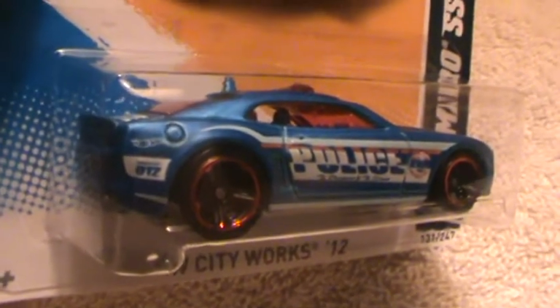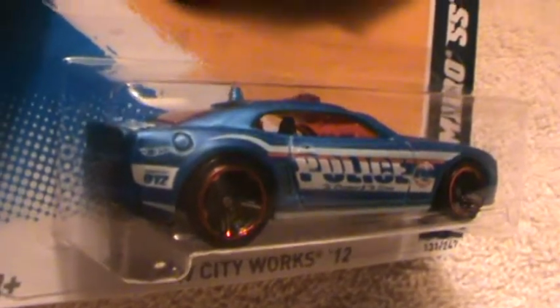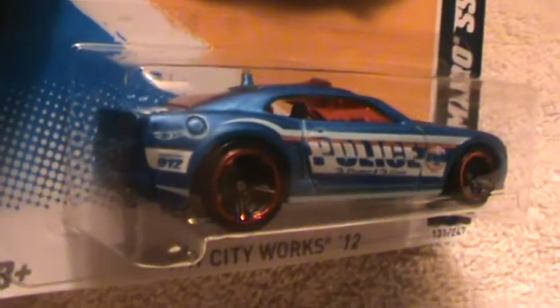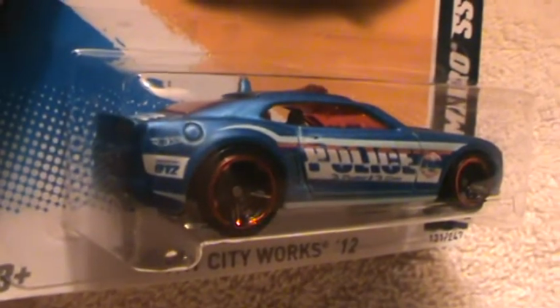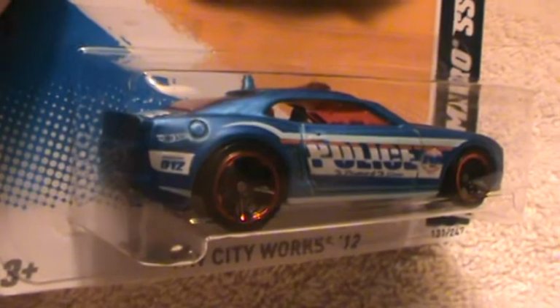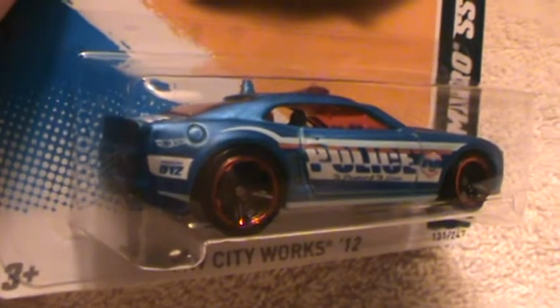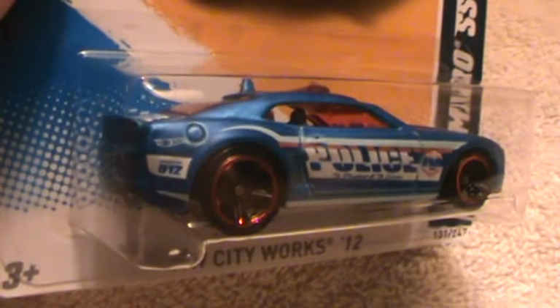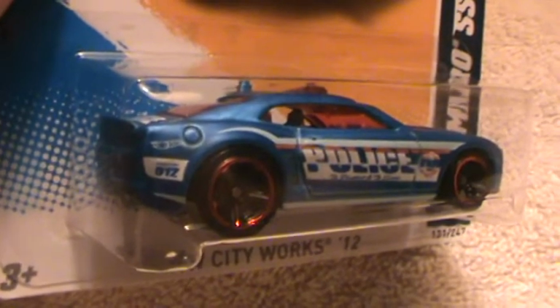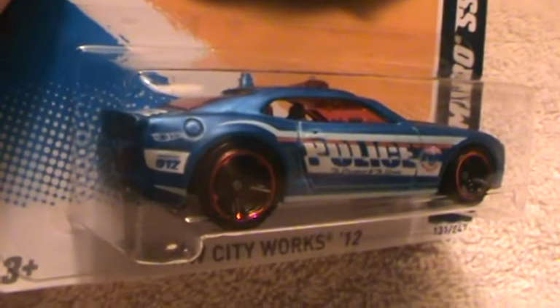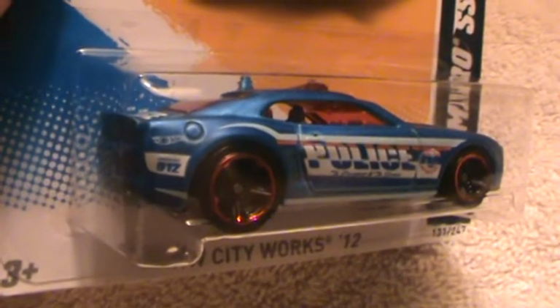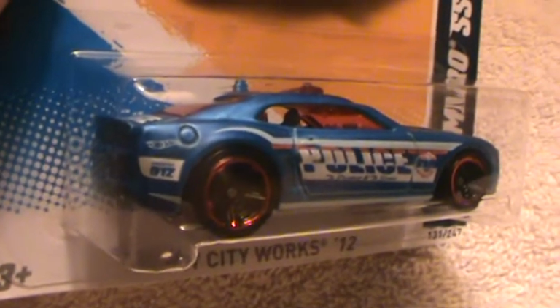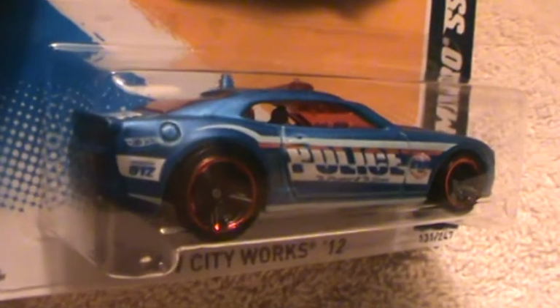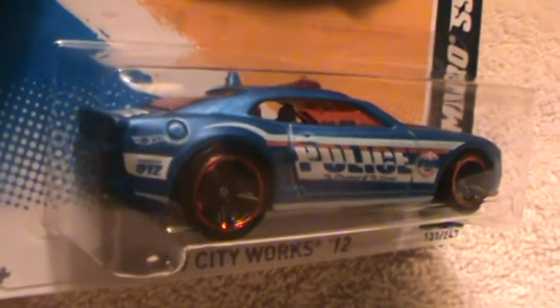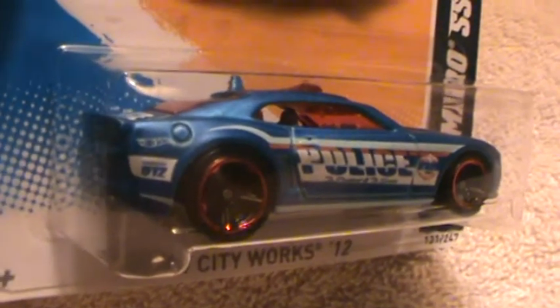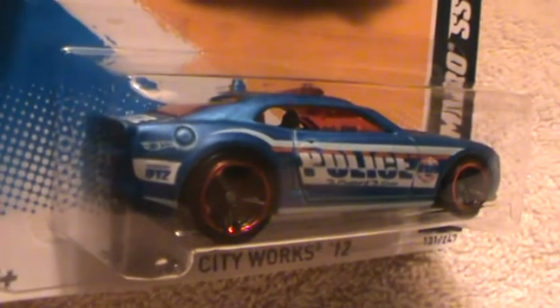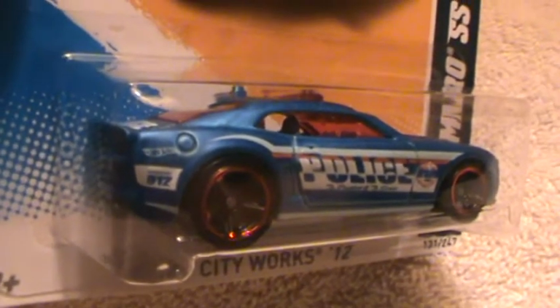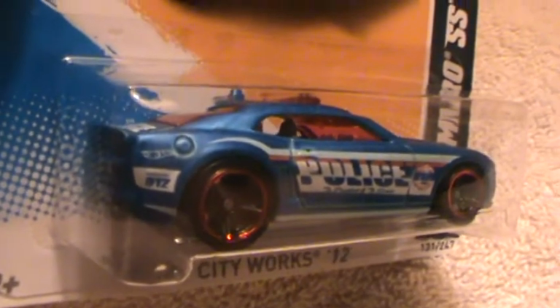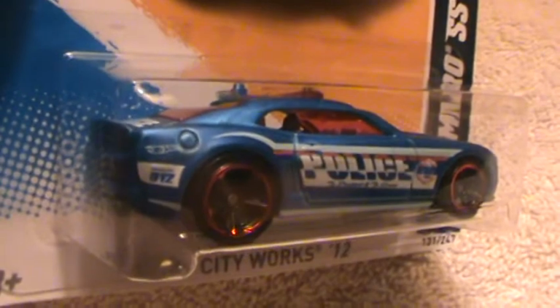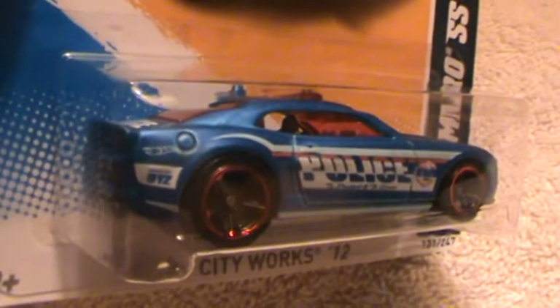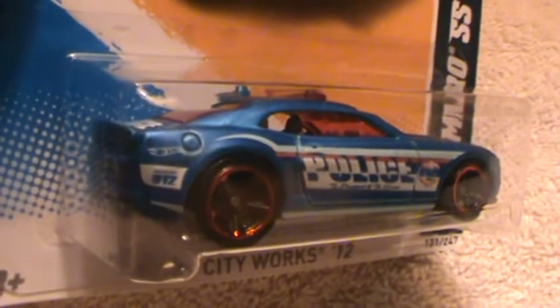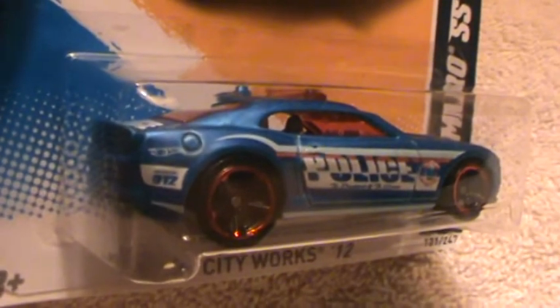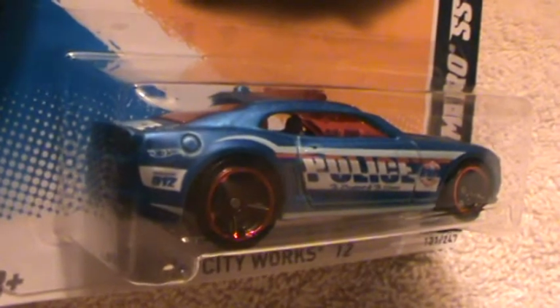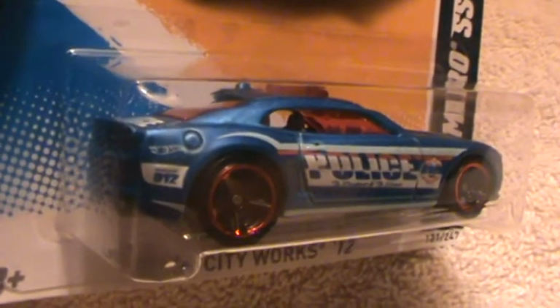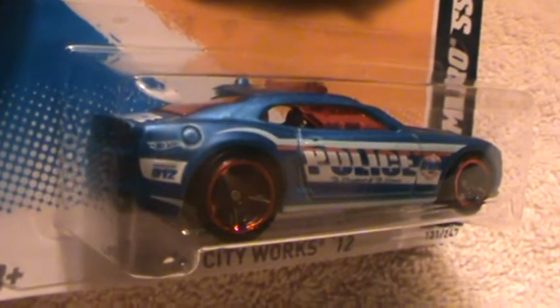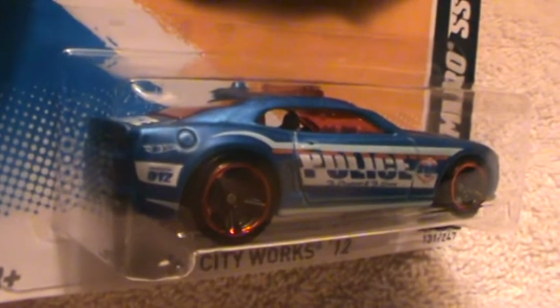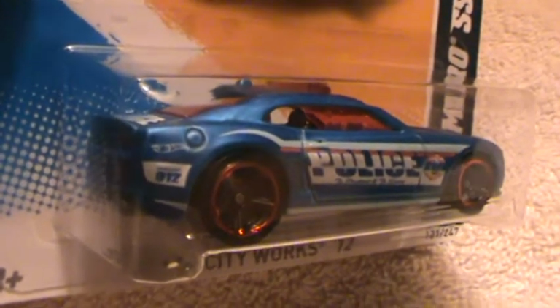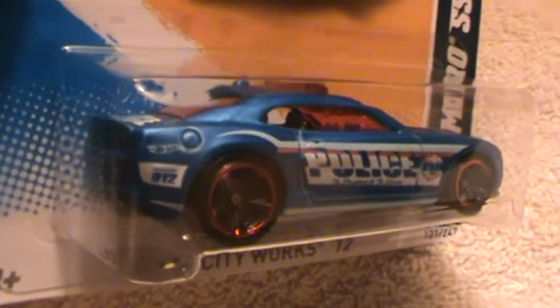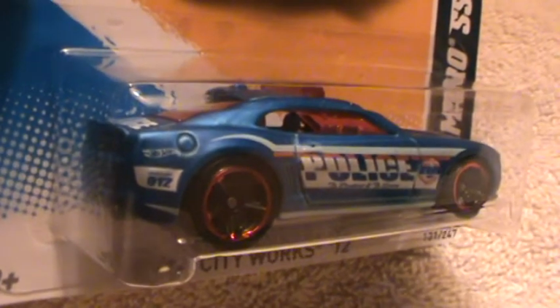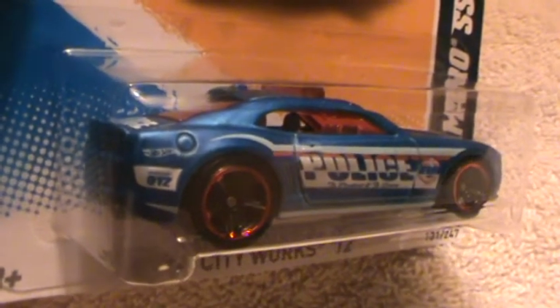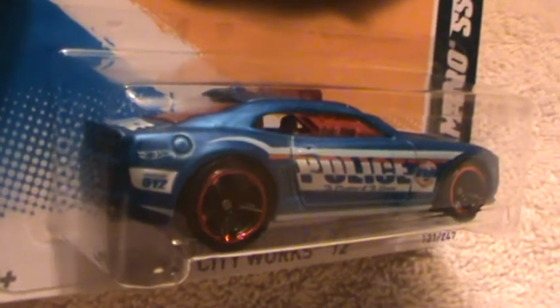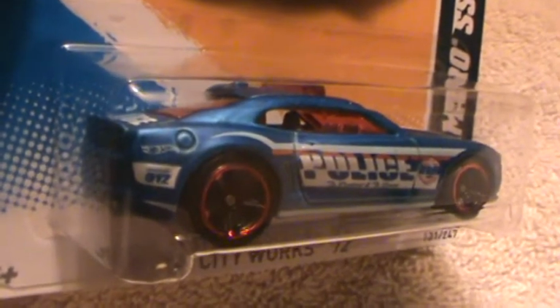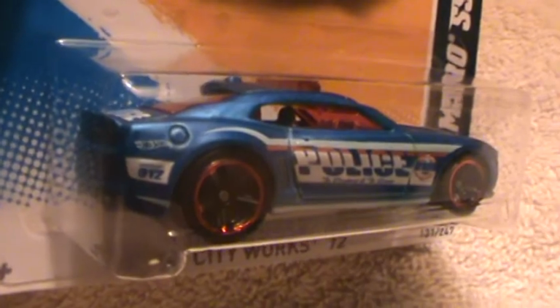Having a ball with the blue, baby. Gorgeous patrol car. Just throw the bad guy back there in the back and get on with it.